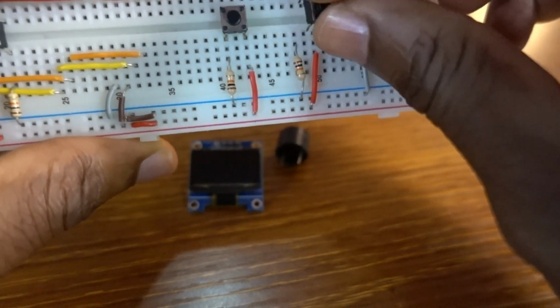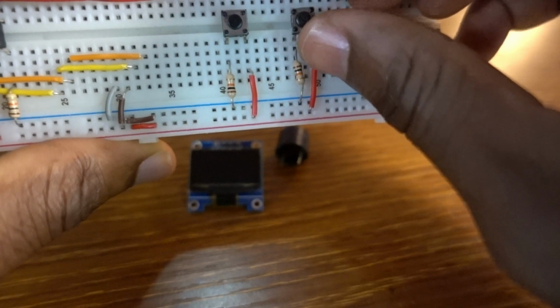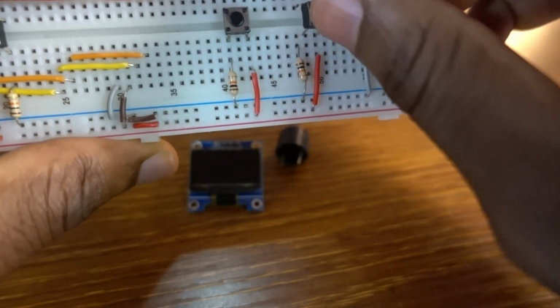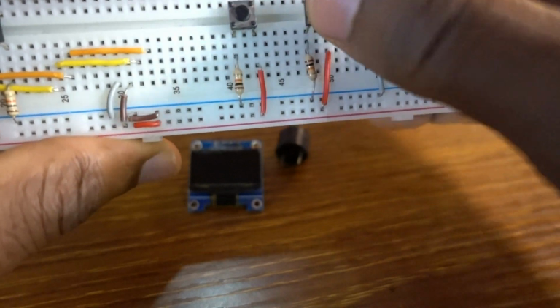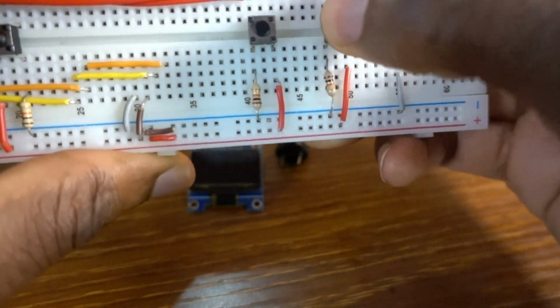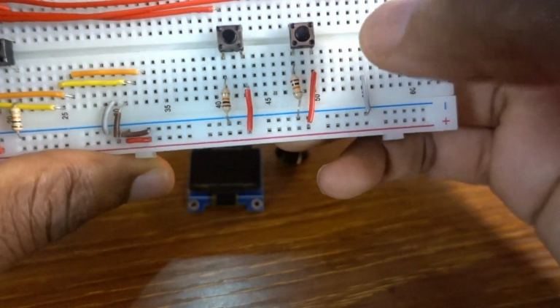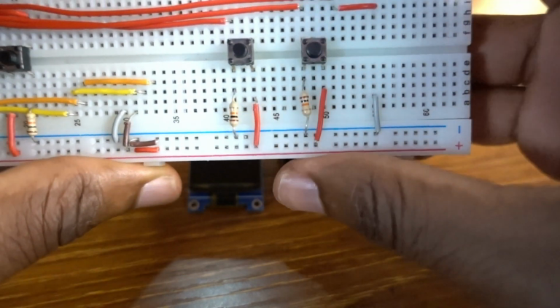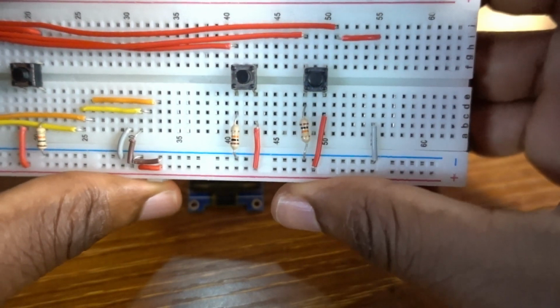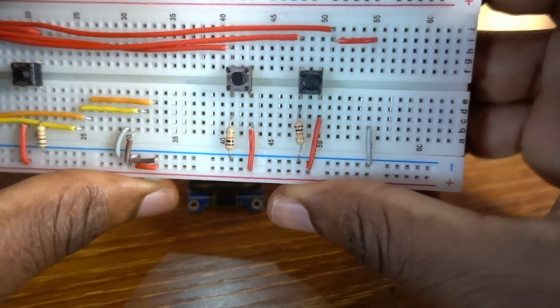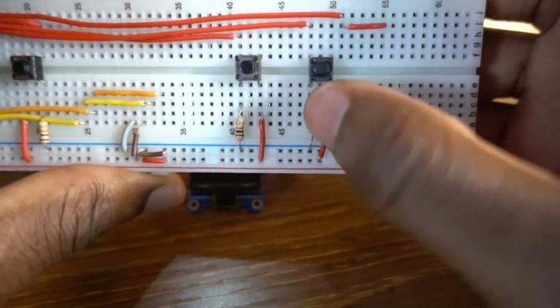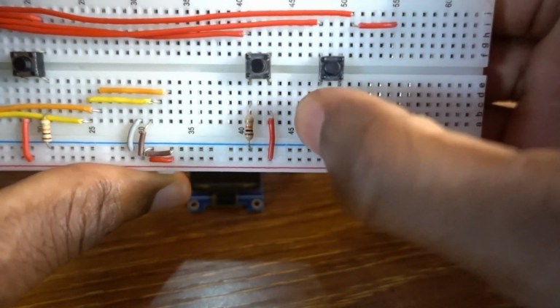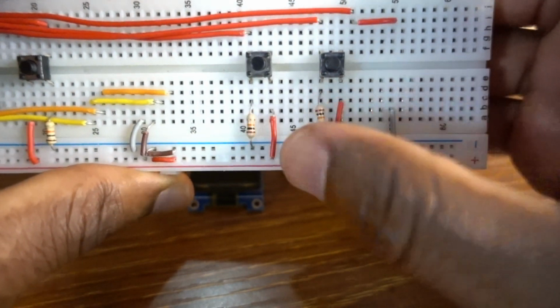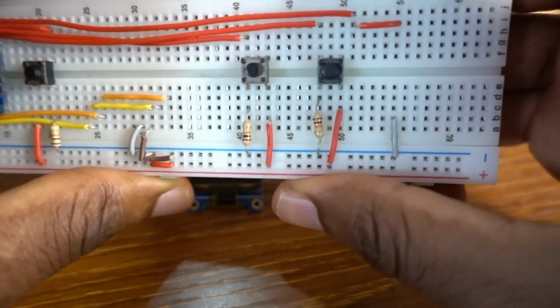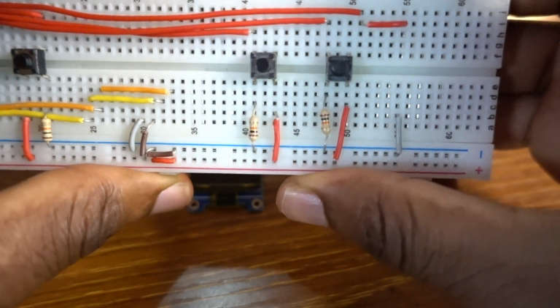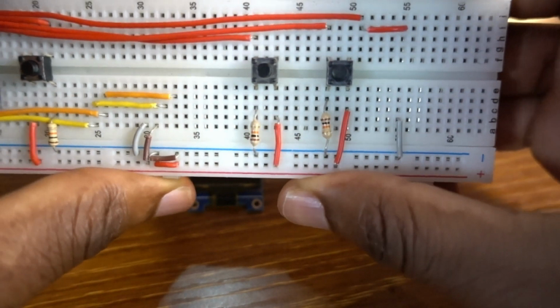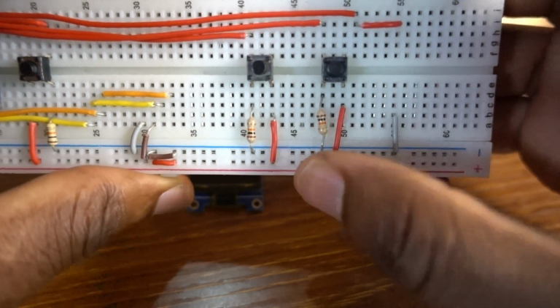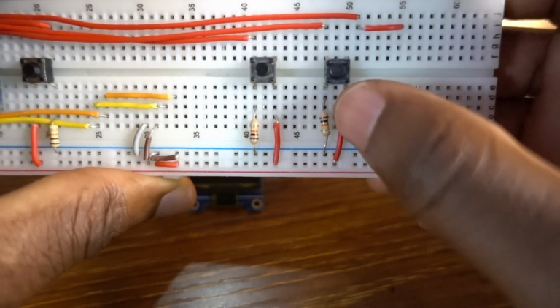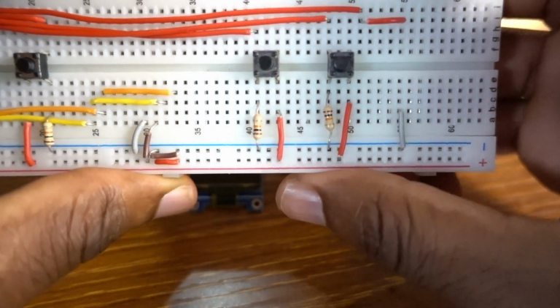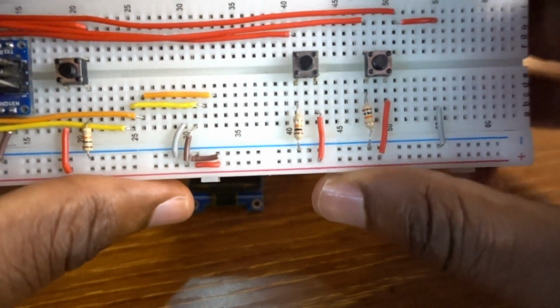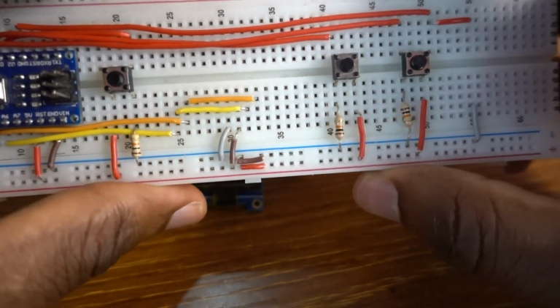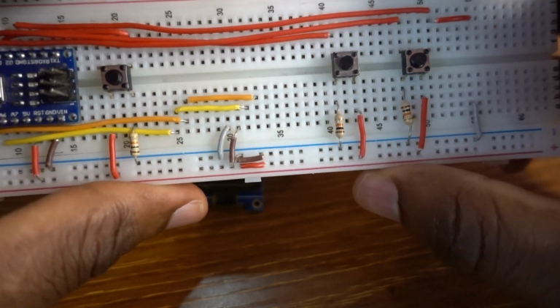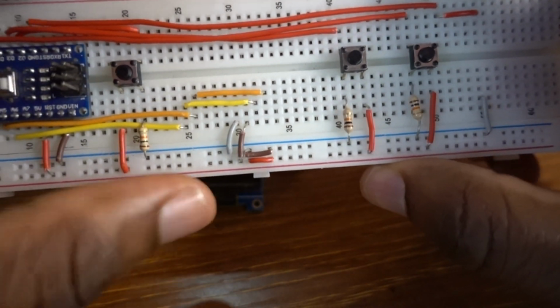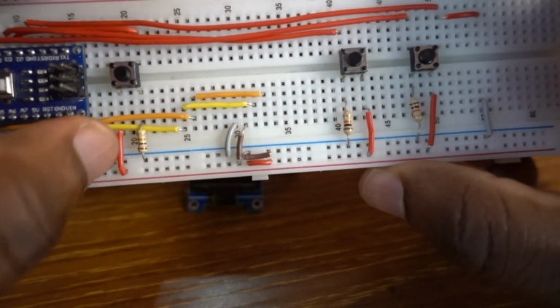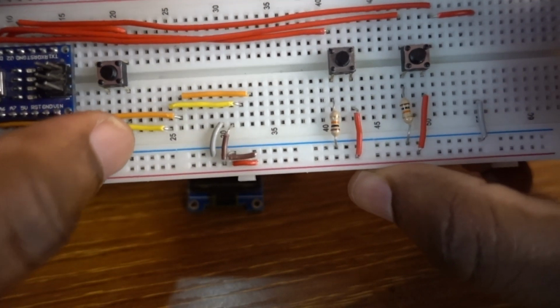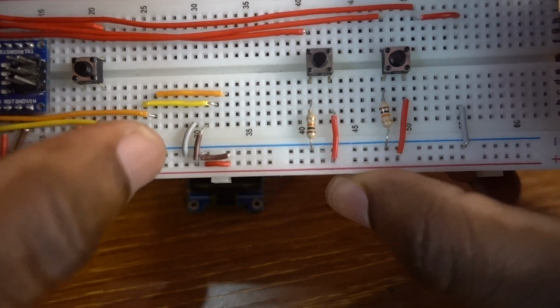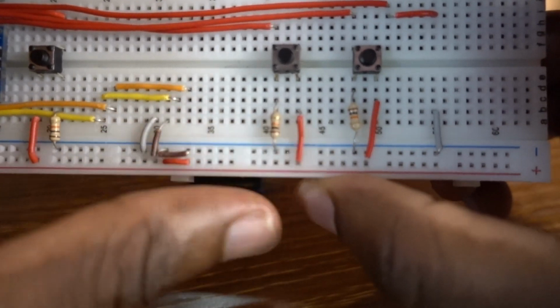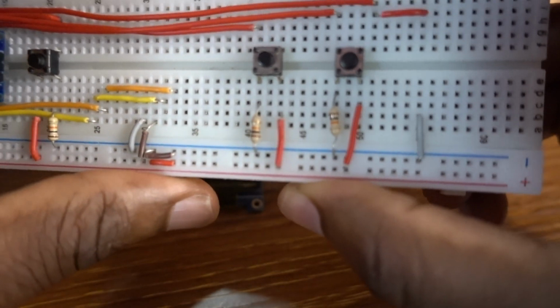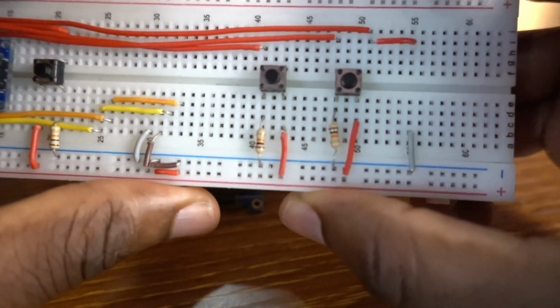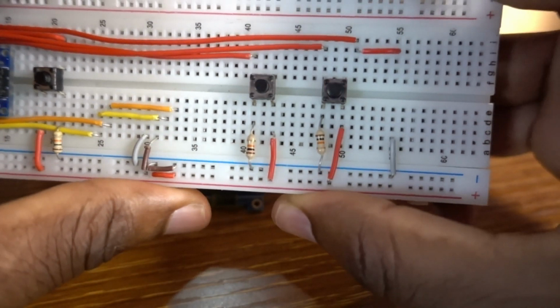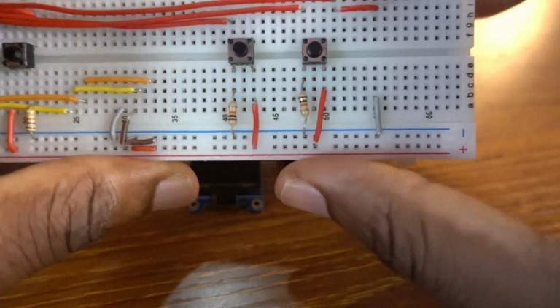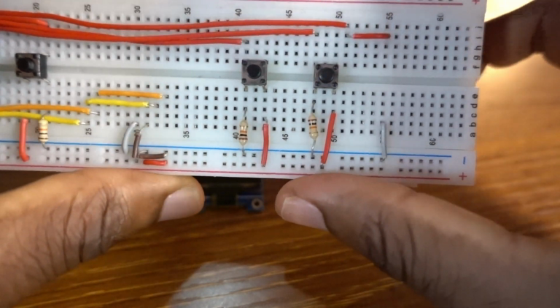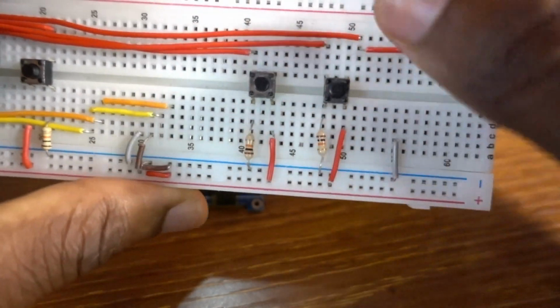And then the third push button is connected to Arduino Nano Pin 5, also attached to a 10K resistor.